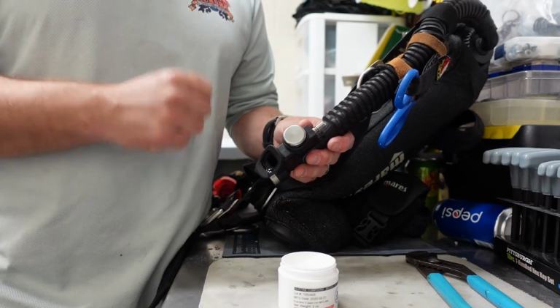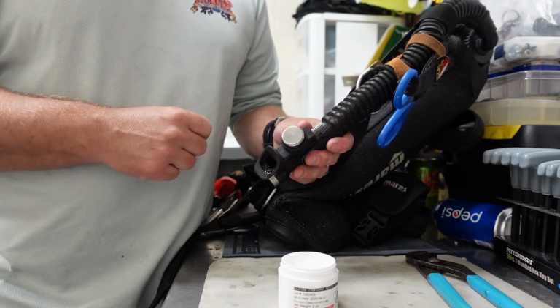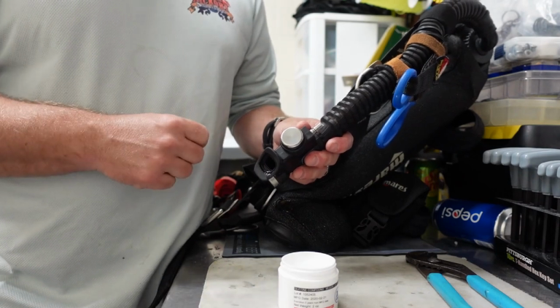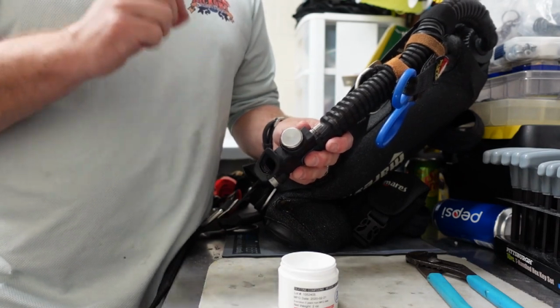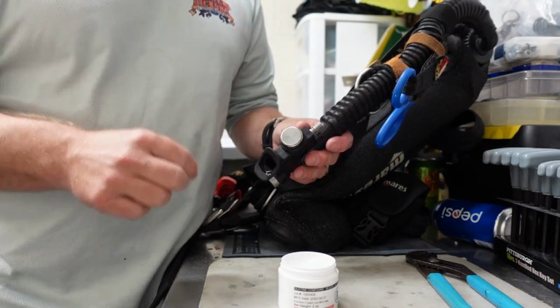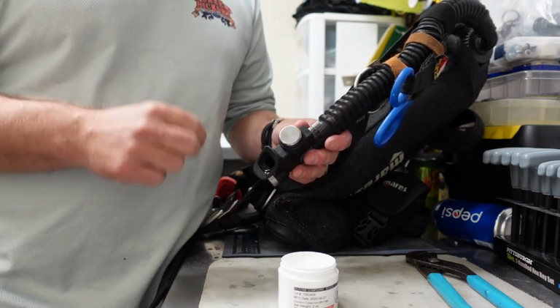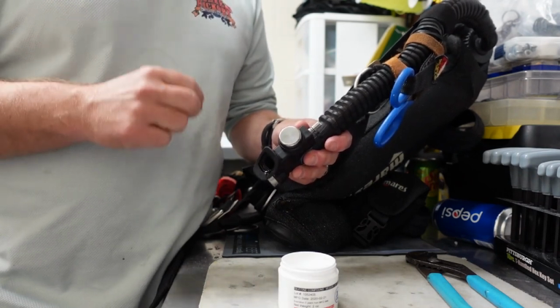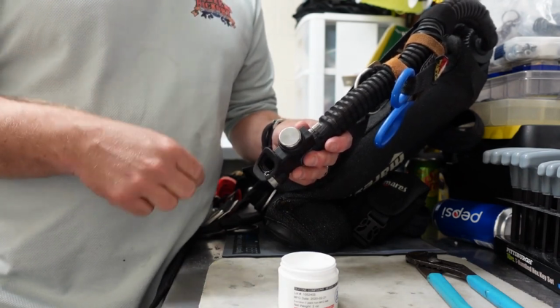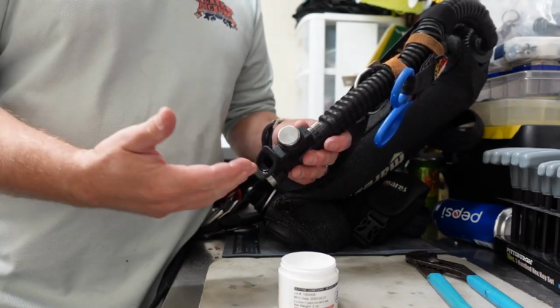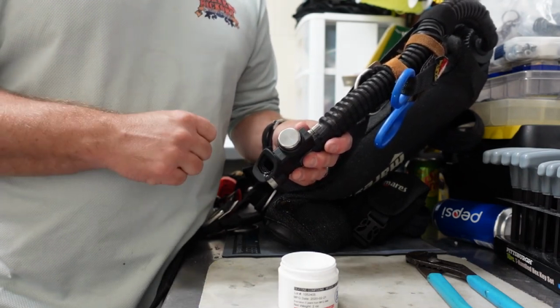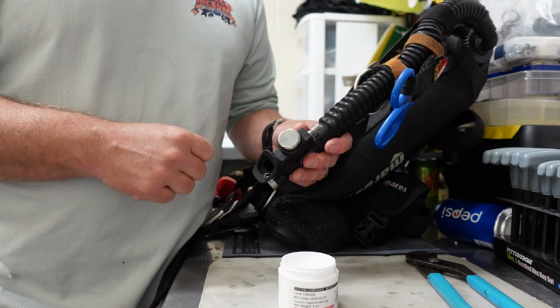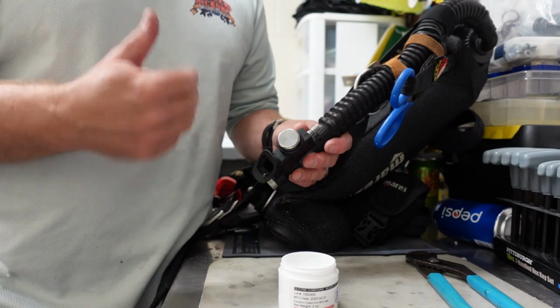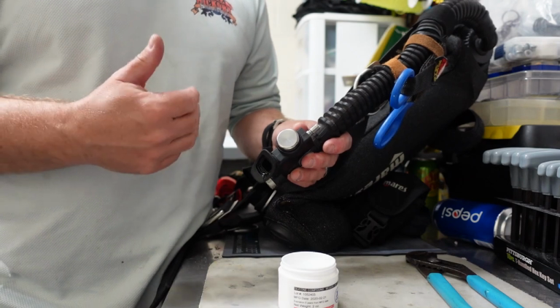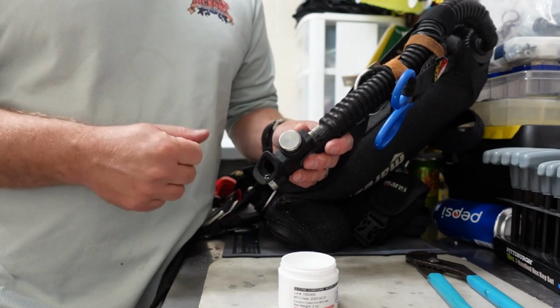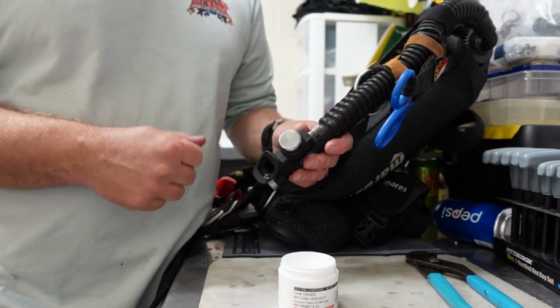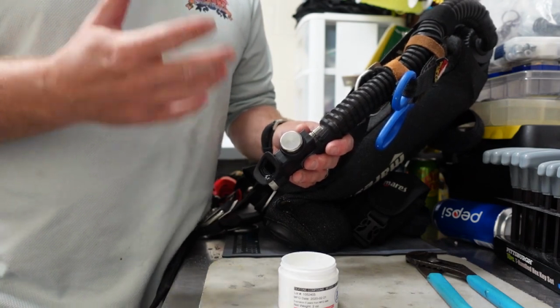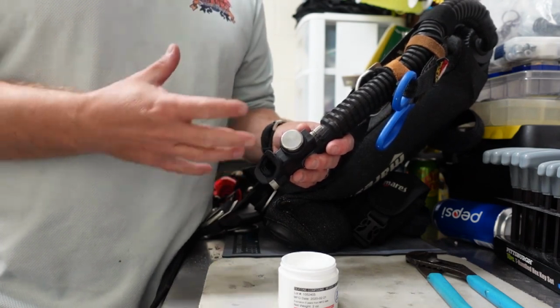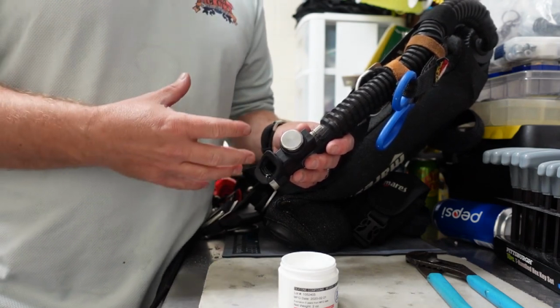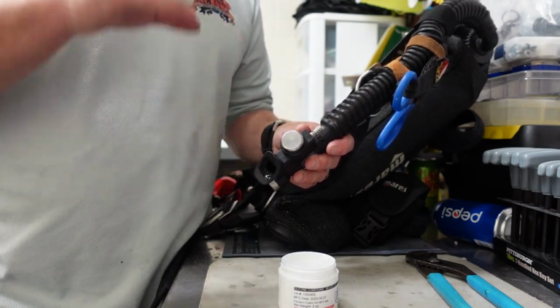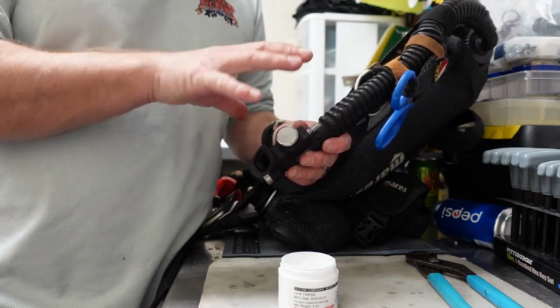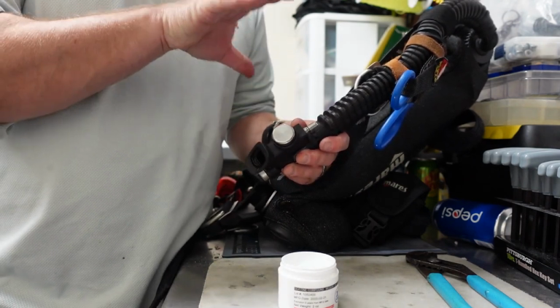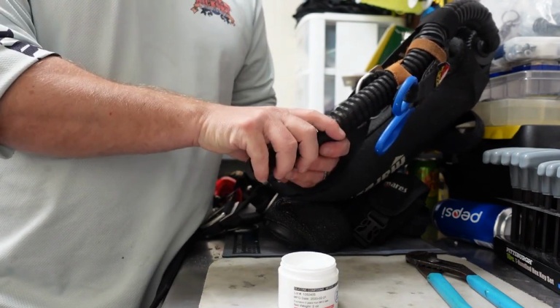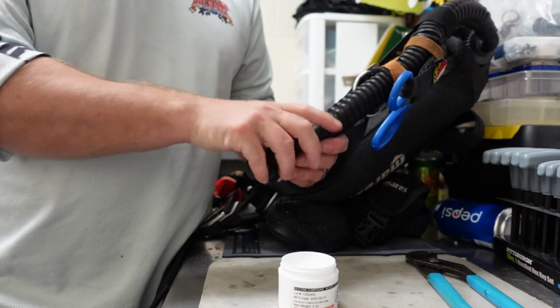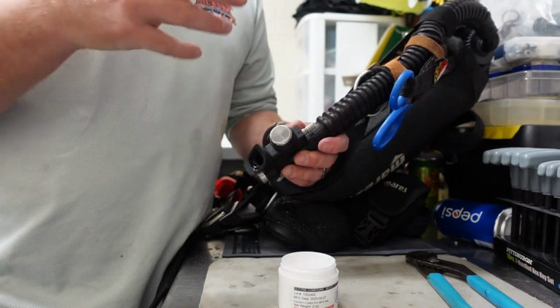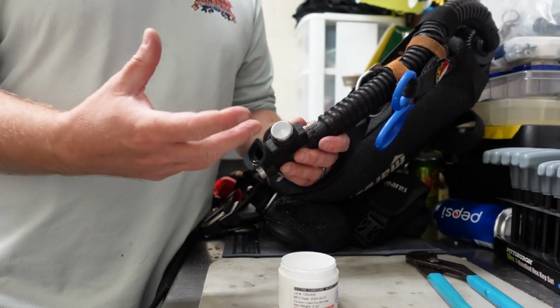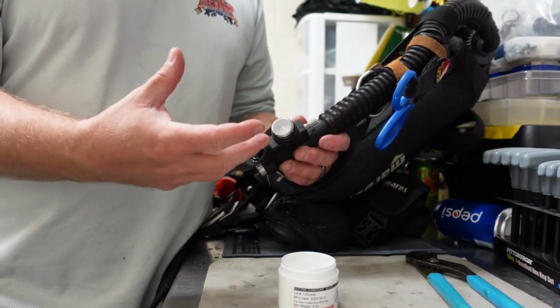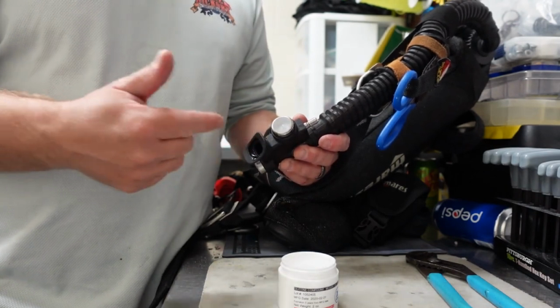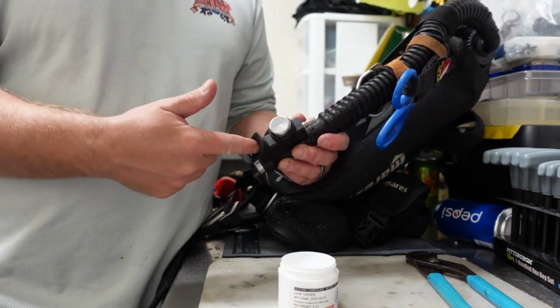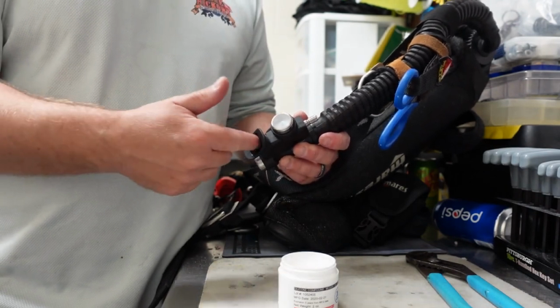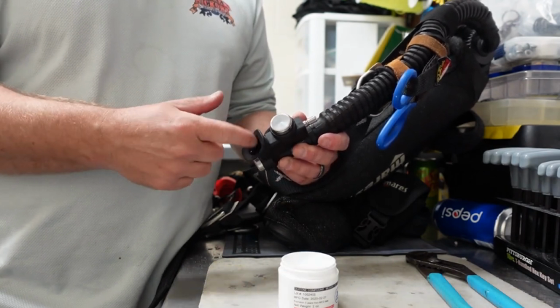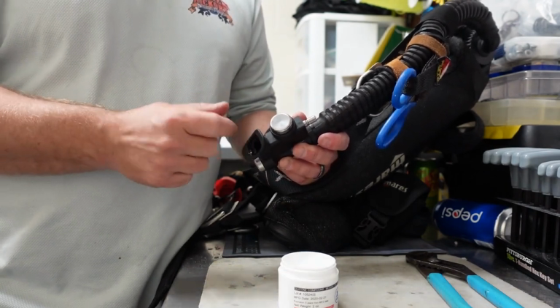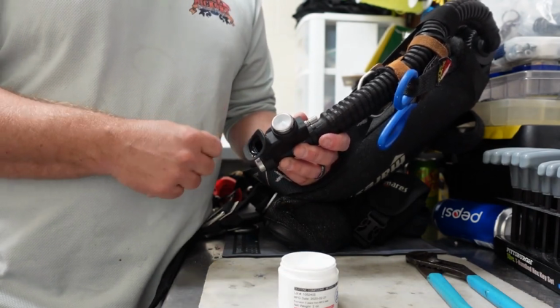The last step is to make sure you properly store your system. We like to use BCD hangers and hang gear in cool, dry places. Wherever you store your gear, make sure nothing can damage it, and try to keep it where you don't get bugs, spiders, and things like that getting inside.